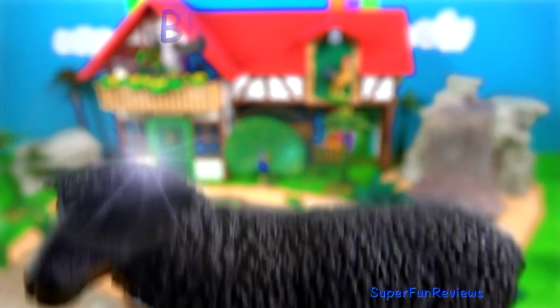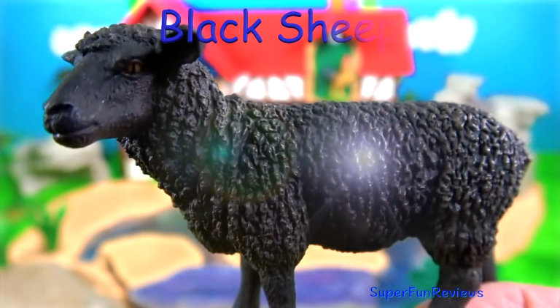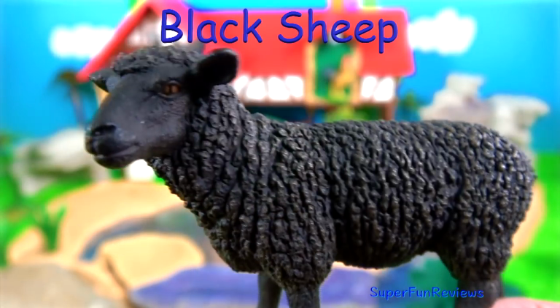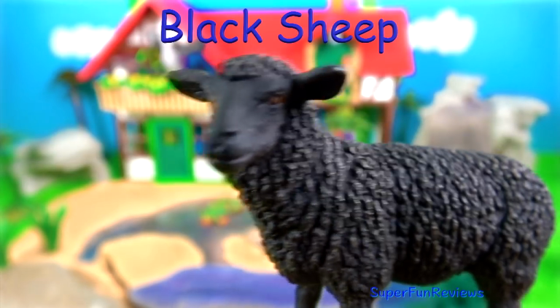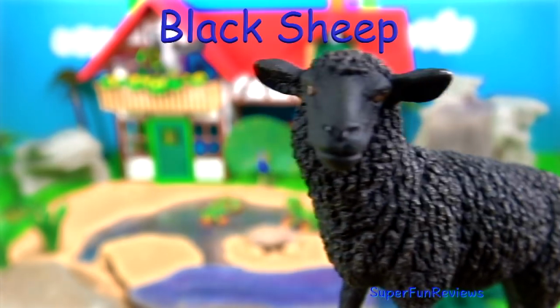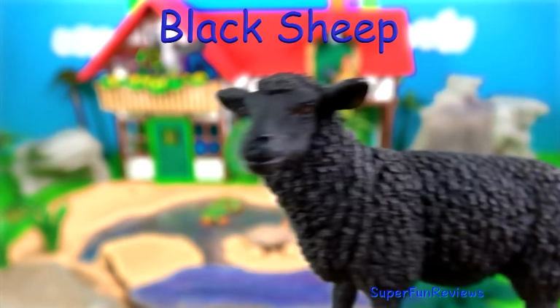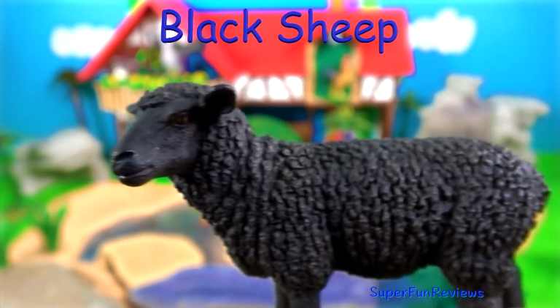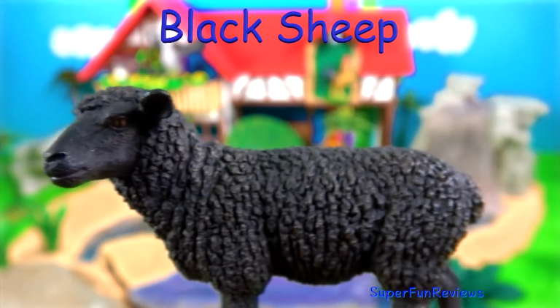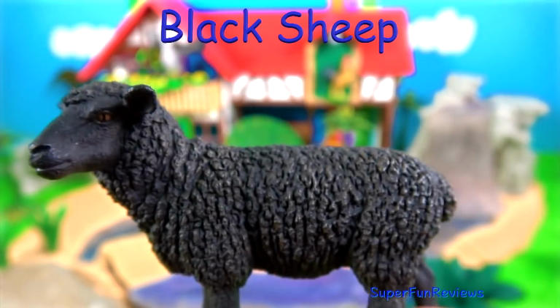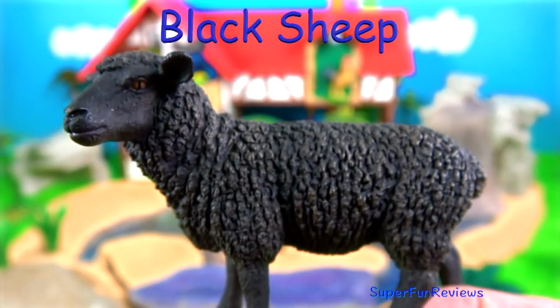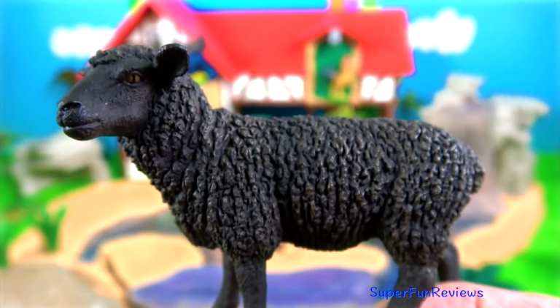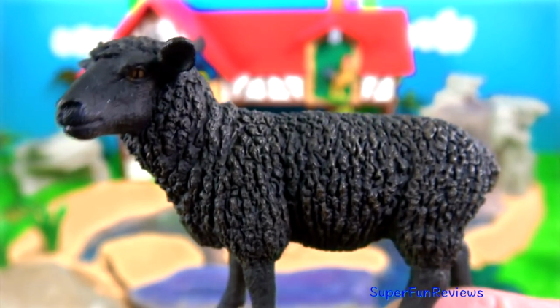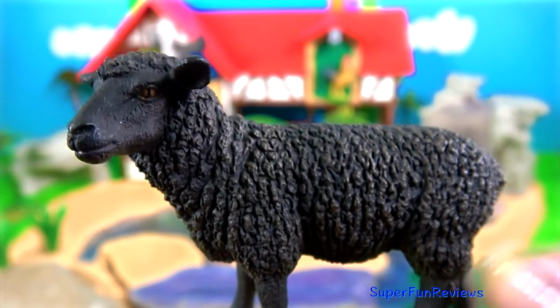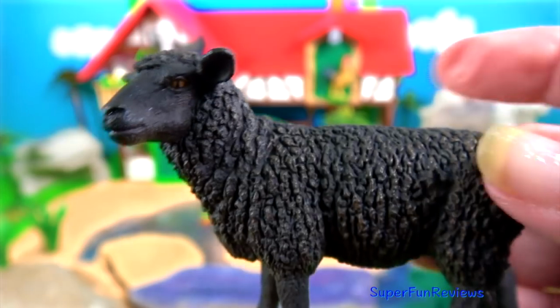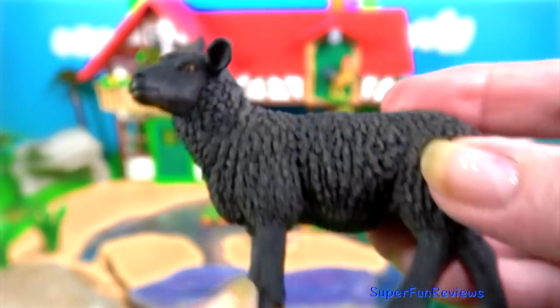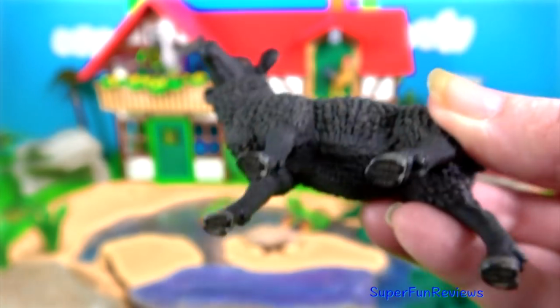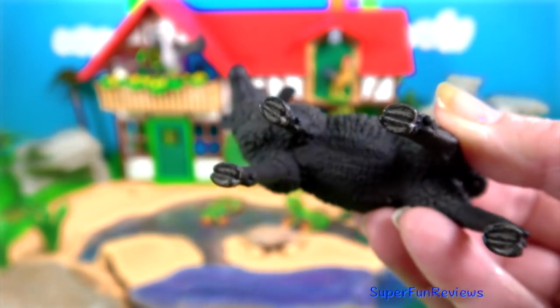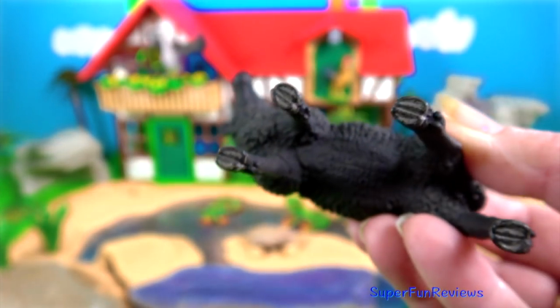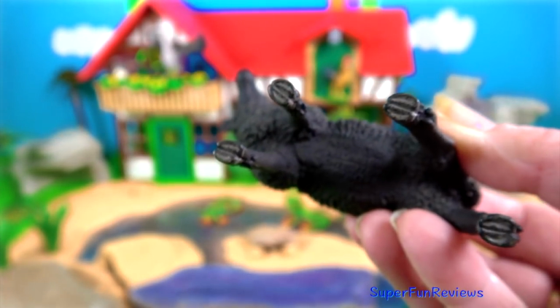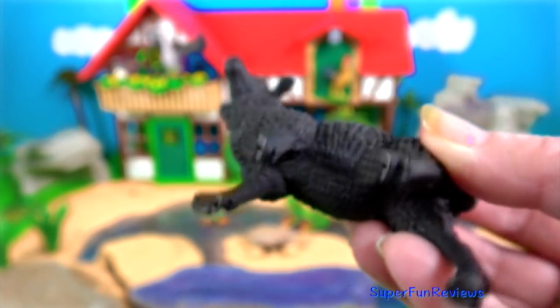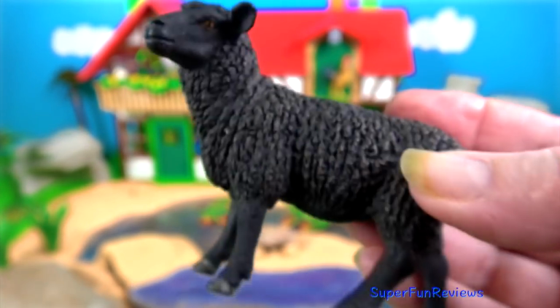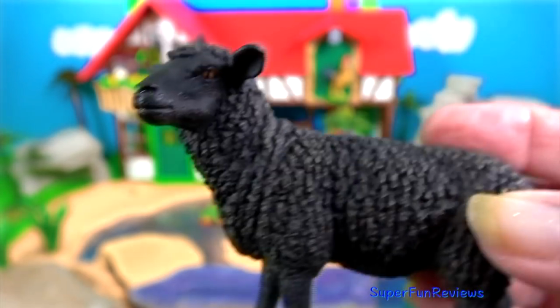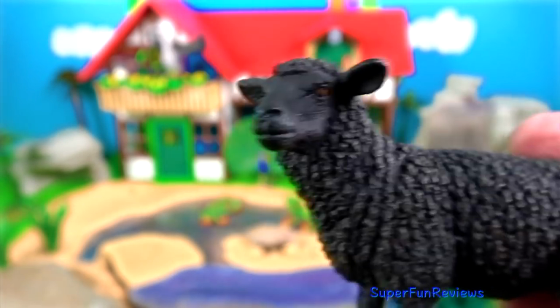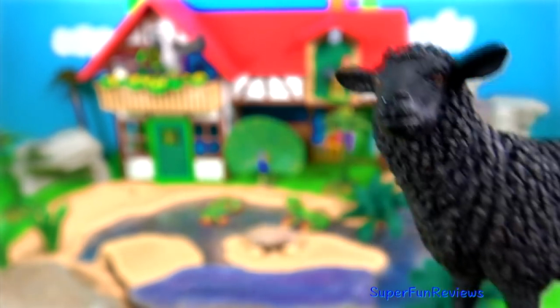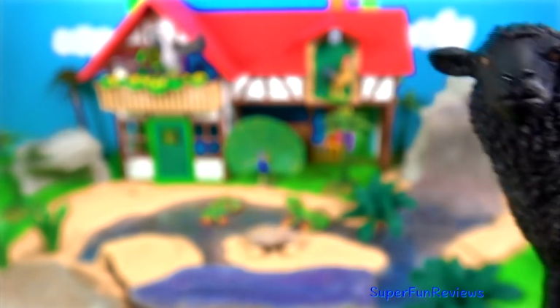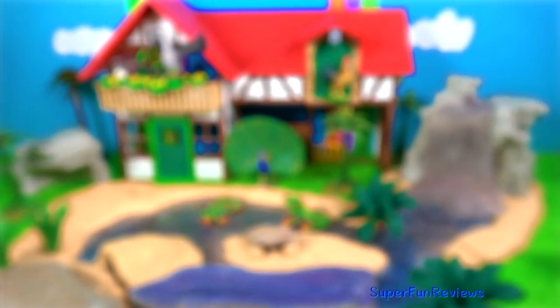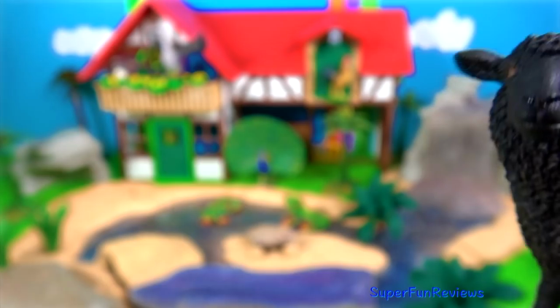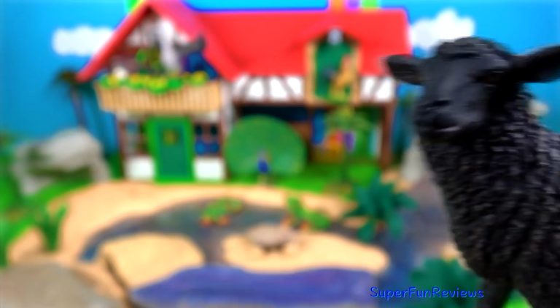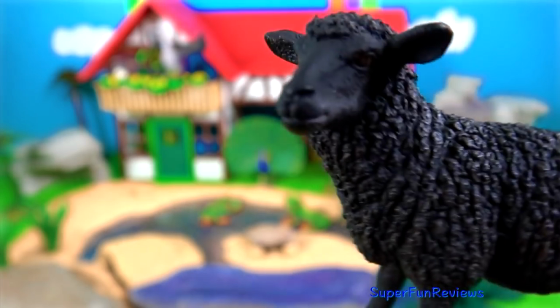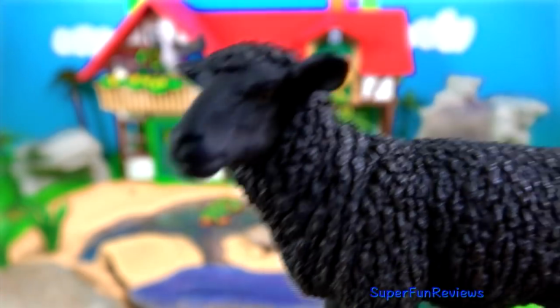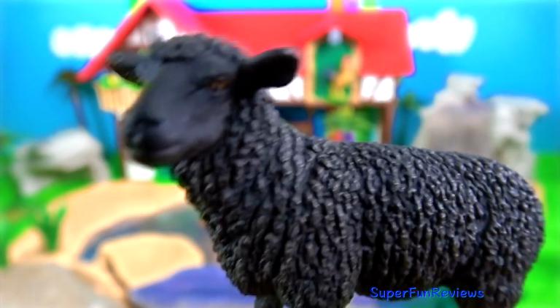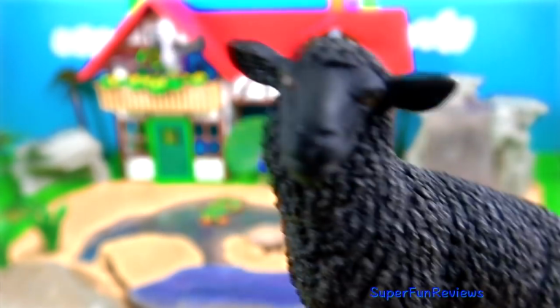The black sheep. In most sheep, the white fleece is a dominant gene. Sometimes a recessive gene manifests itself and we result in a black lamb being born.